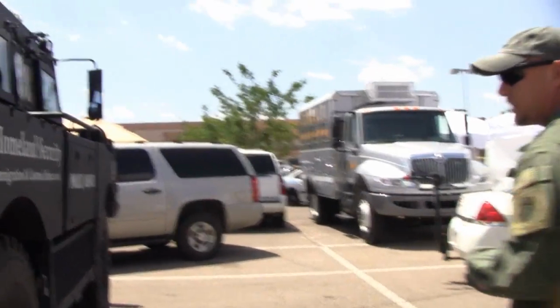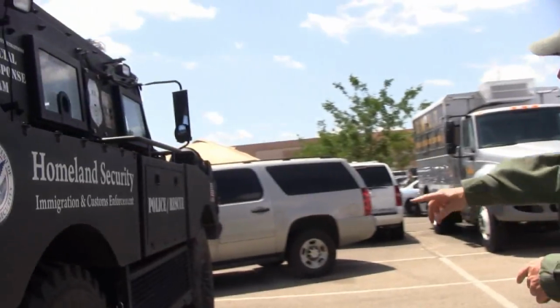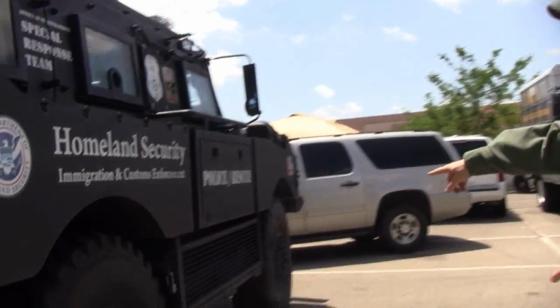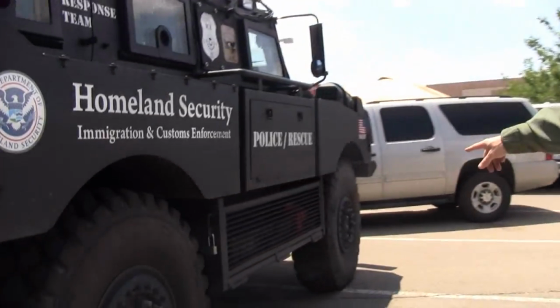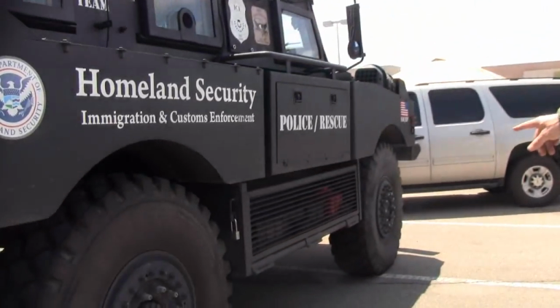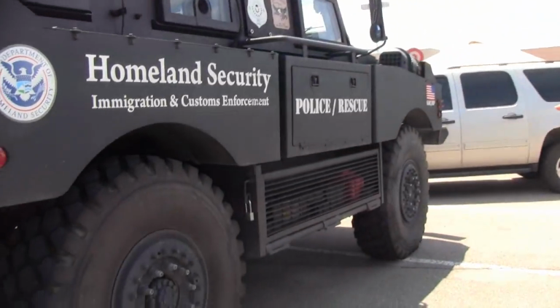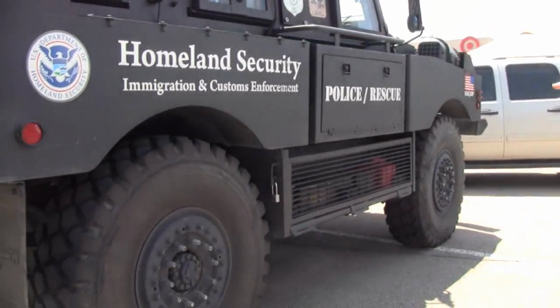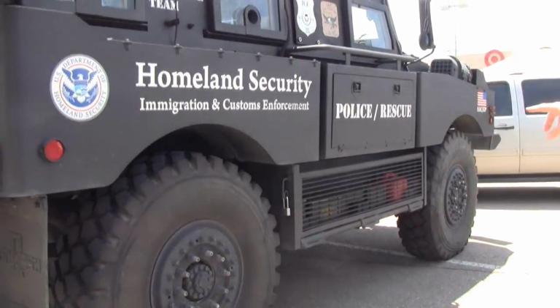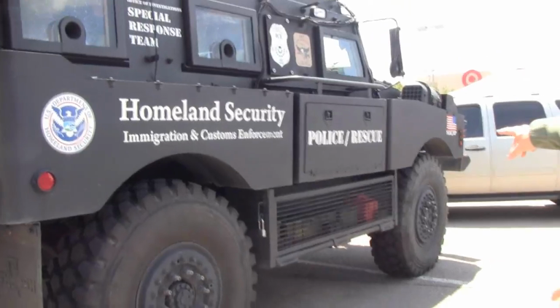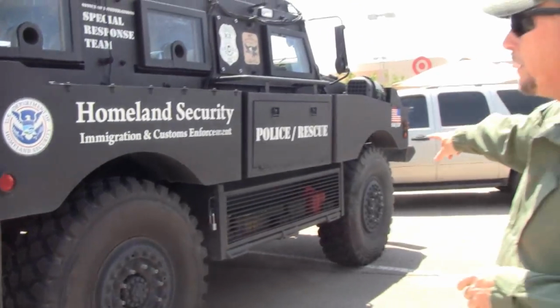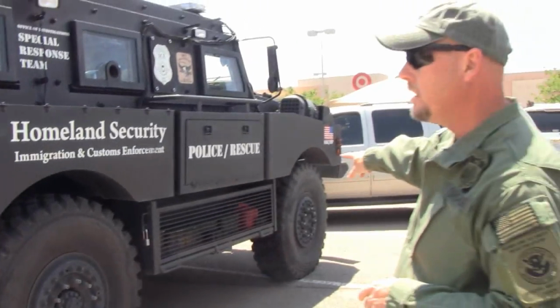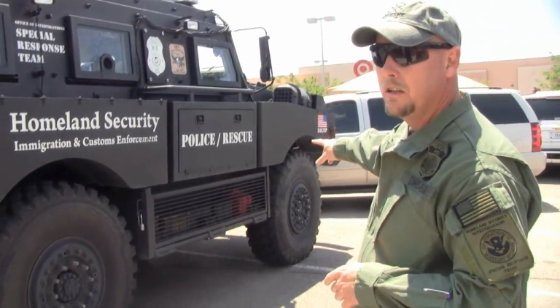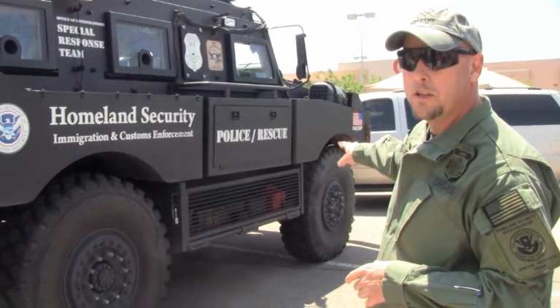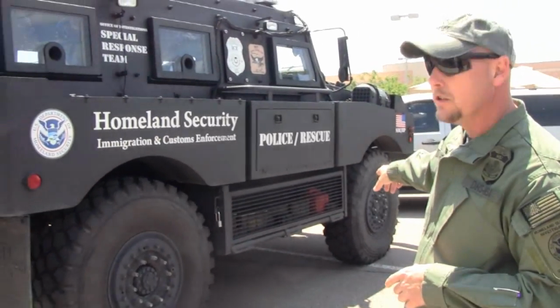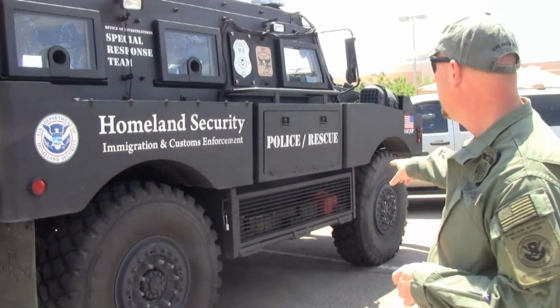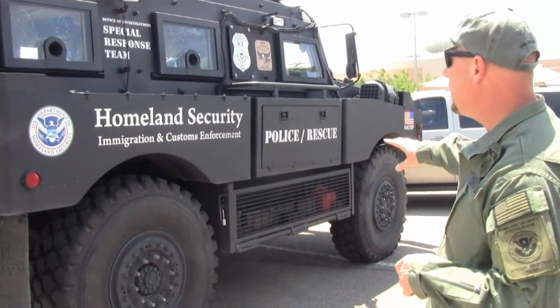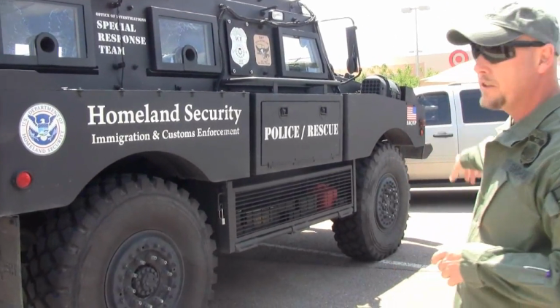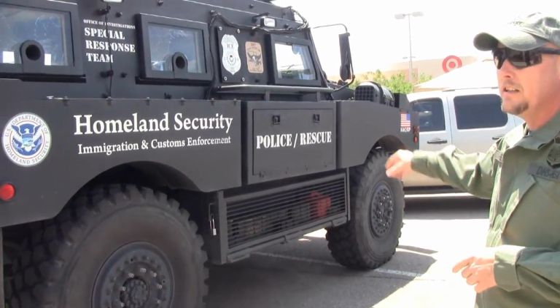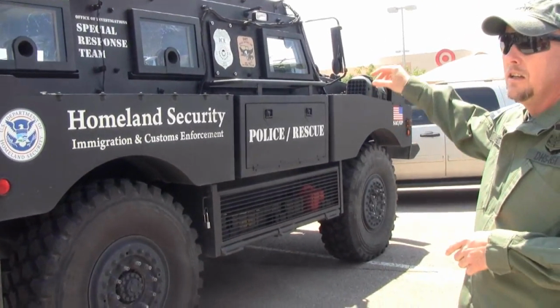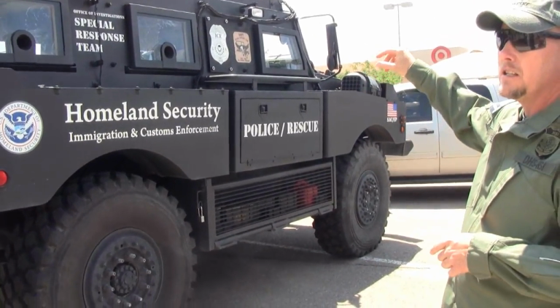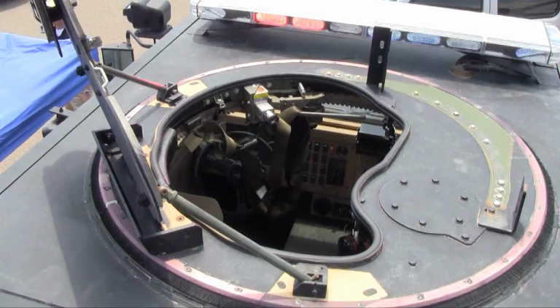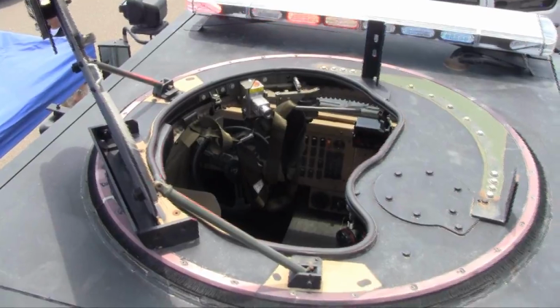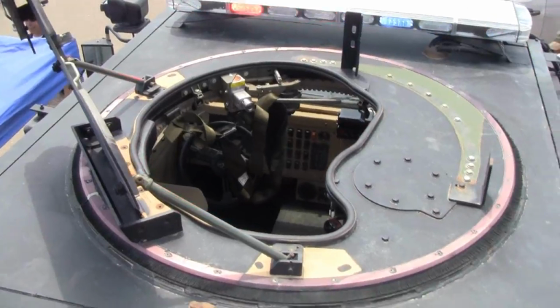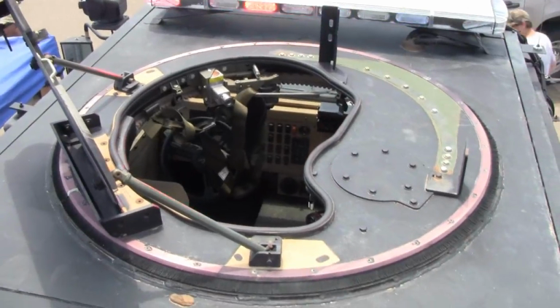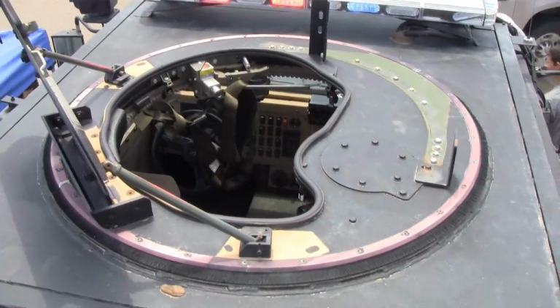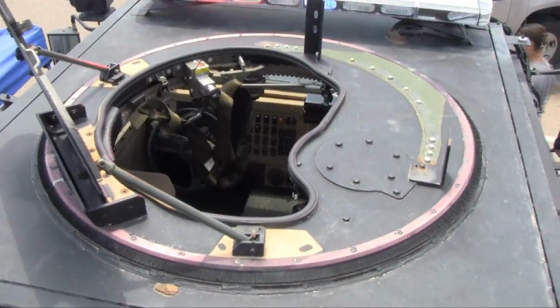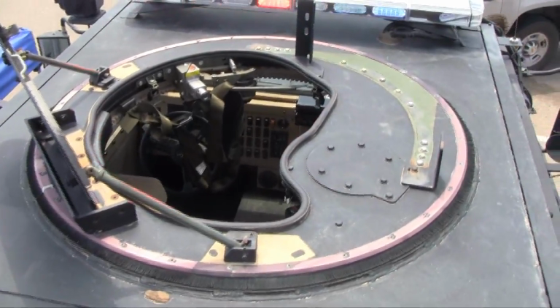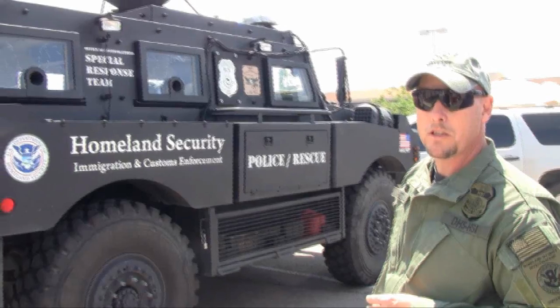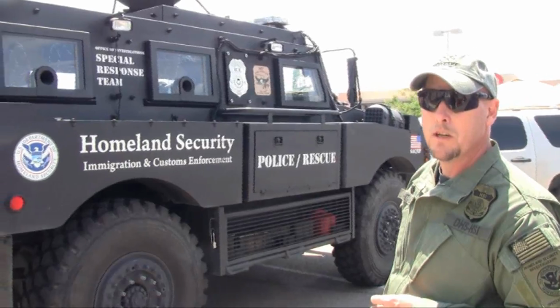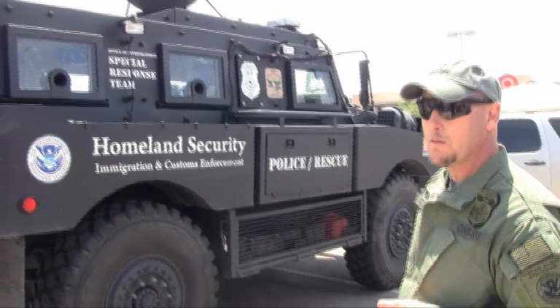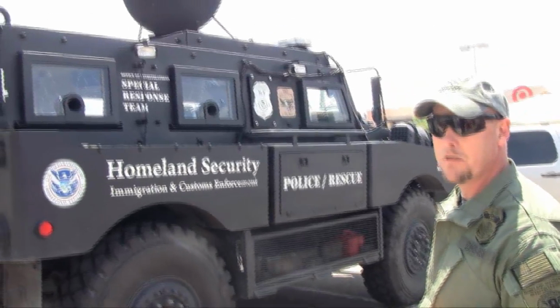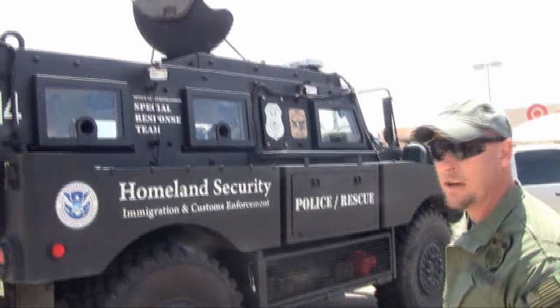We have a skid on this side as well. We can put four or five operators on here with a shield, and they deploy off this side. The team commander — that's myself — I'll stand in the AMRAP and provide overwatch for the team while they're making entry into the house.